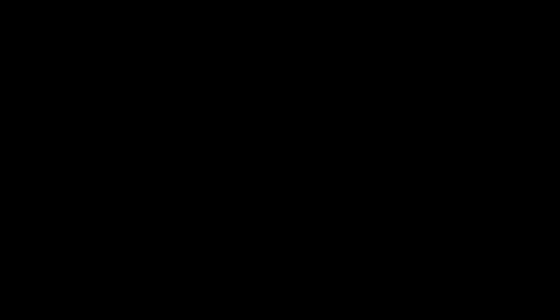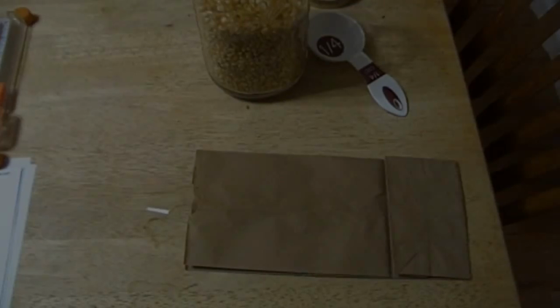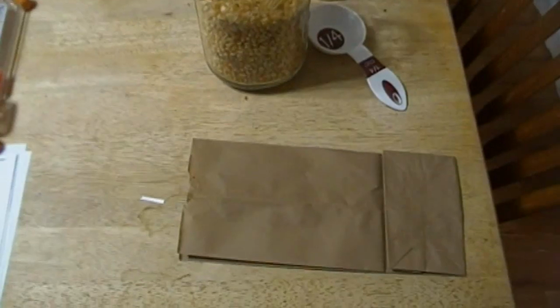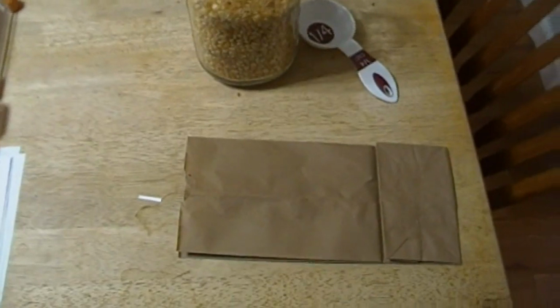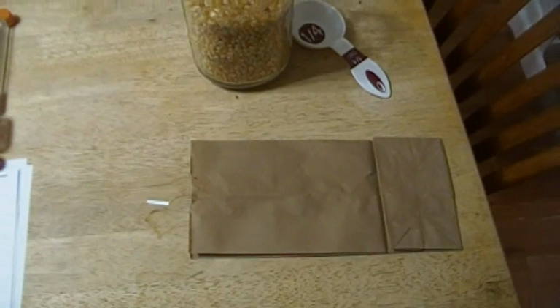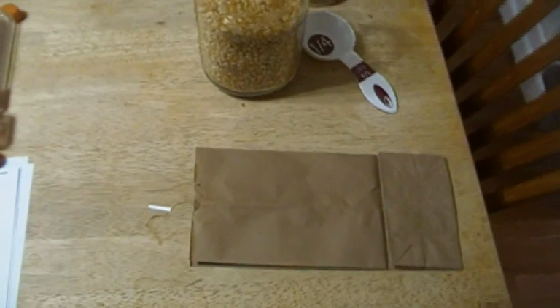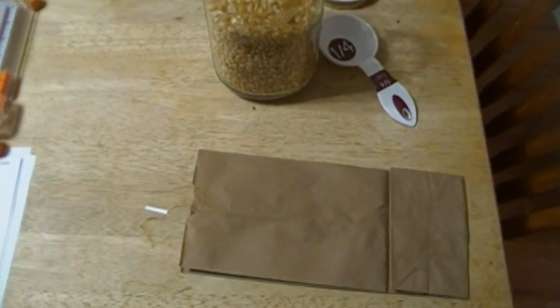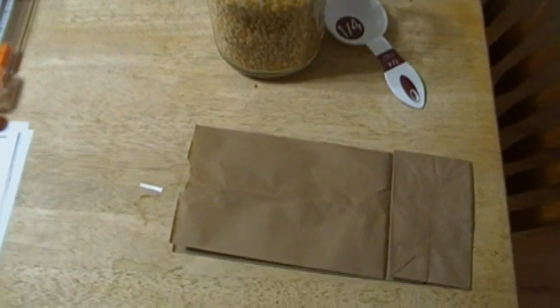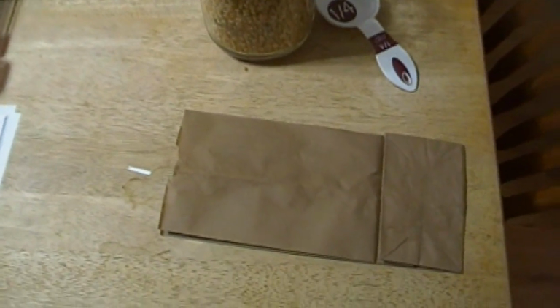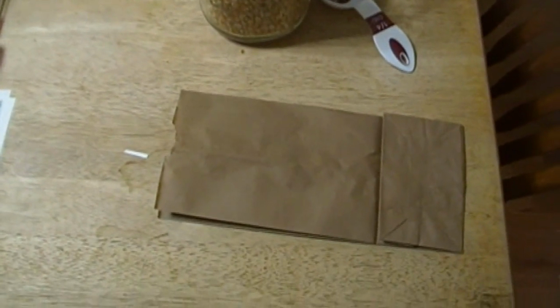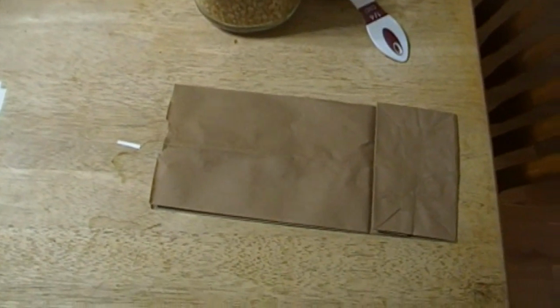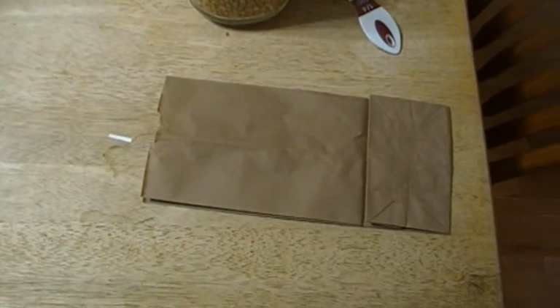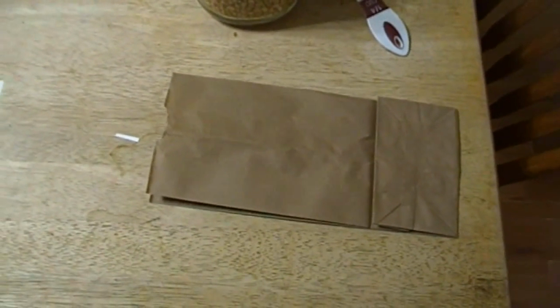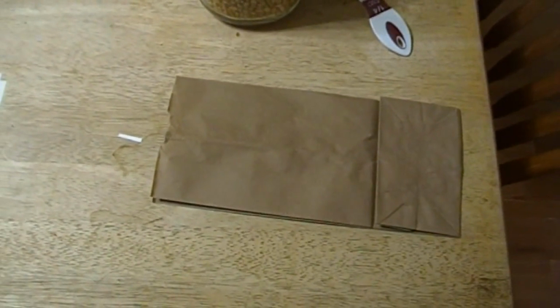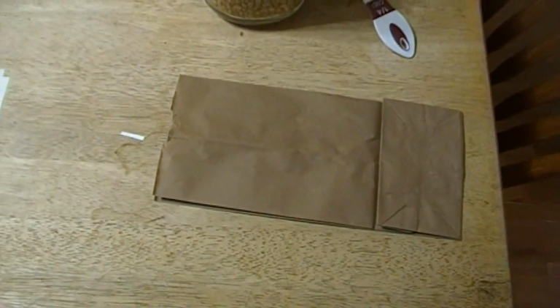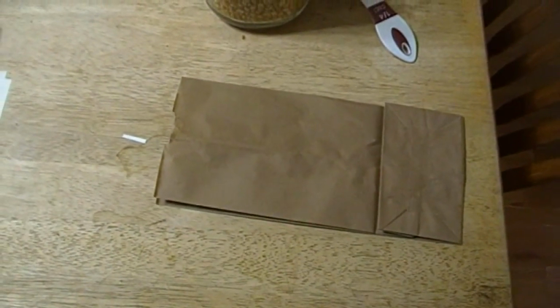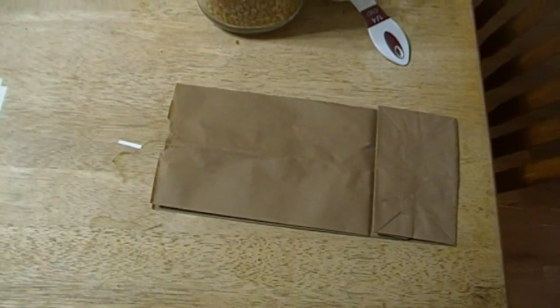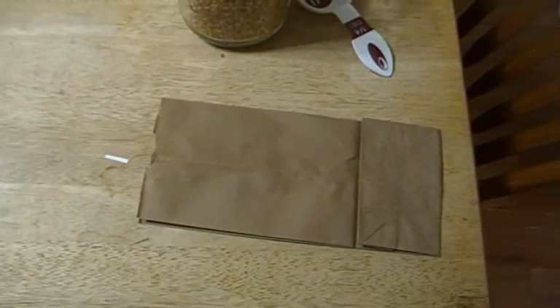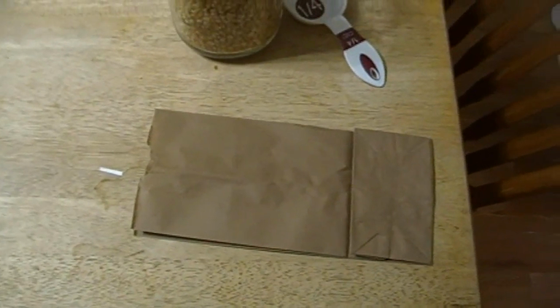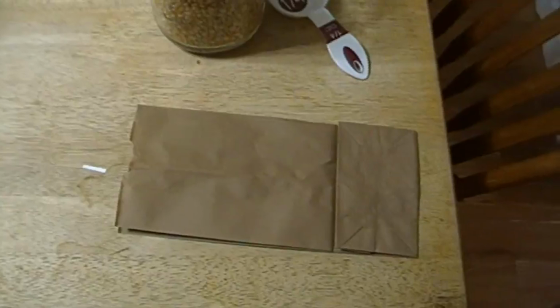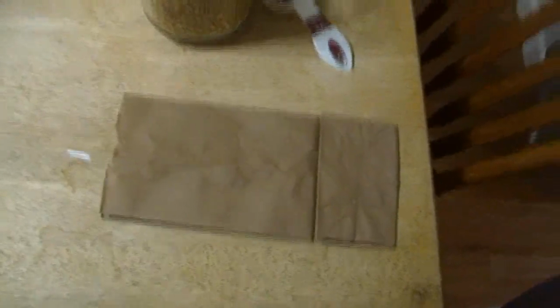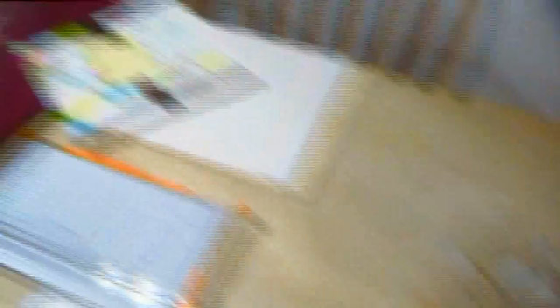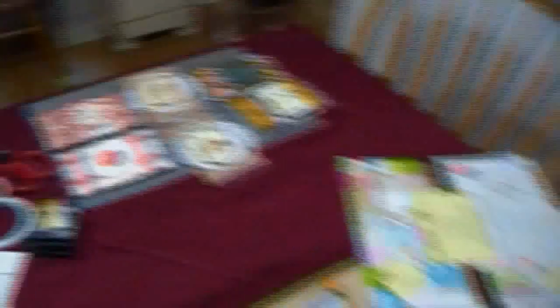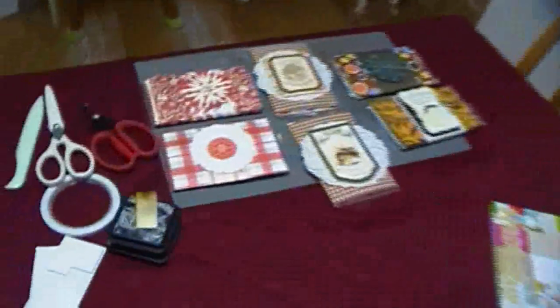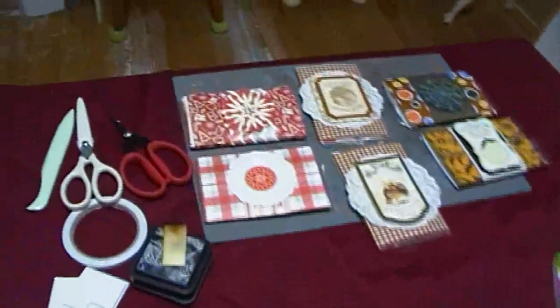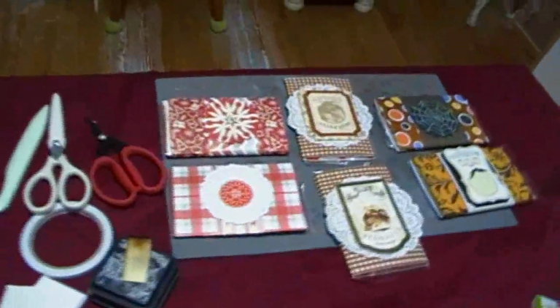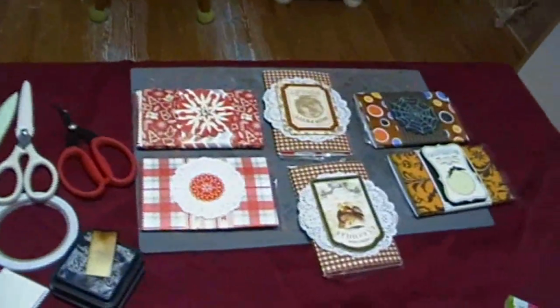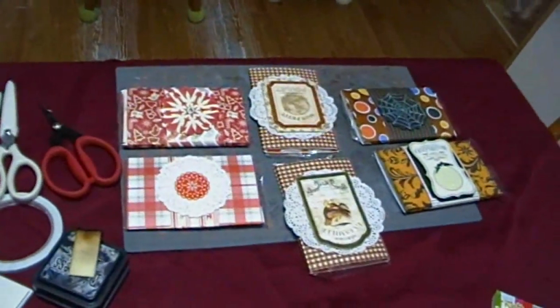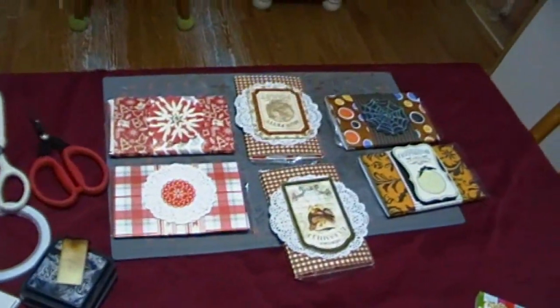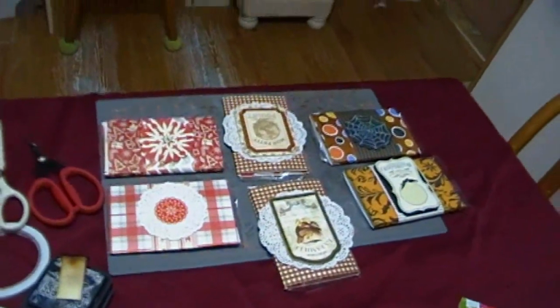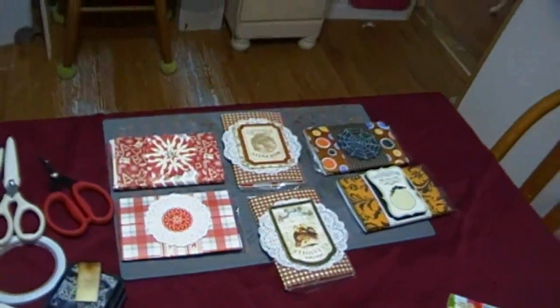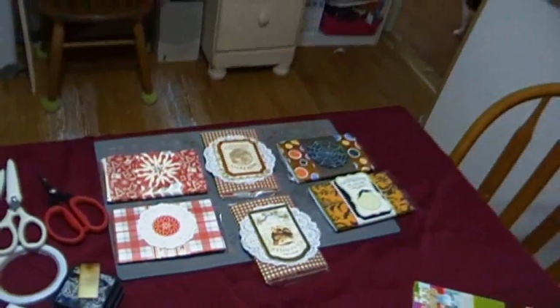Hi everybody, I'm Noreen, and welcome to my kitchen. I want to show you how to do something. I'm getting ready to do my craft, and Rick's showing you a sneak peek.